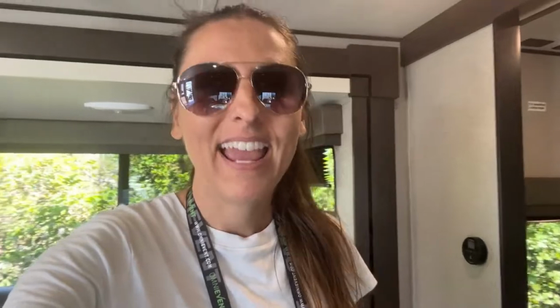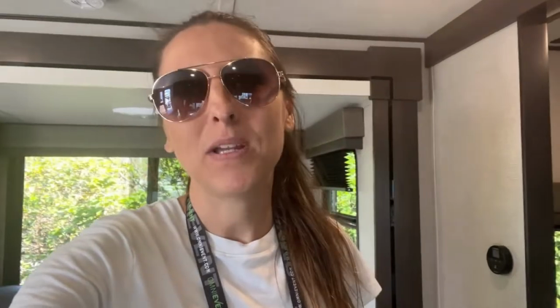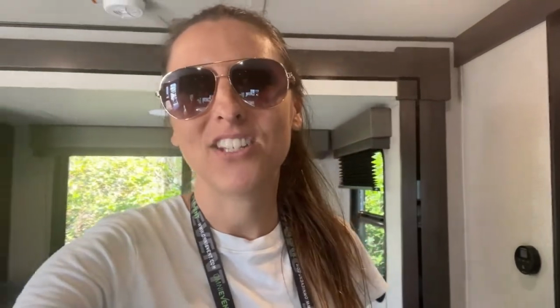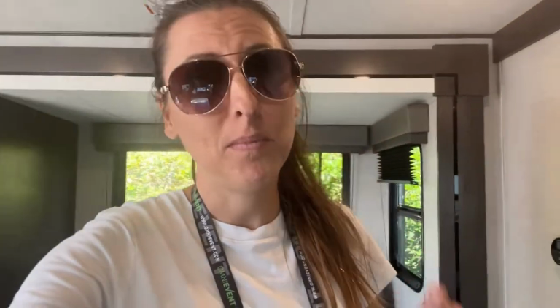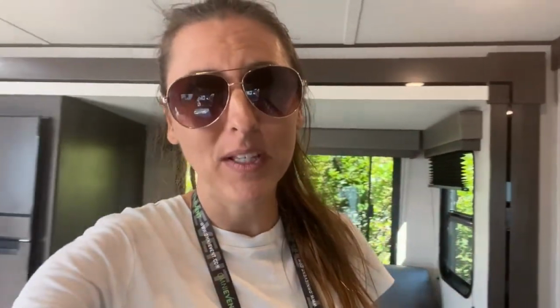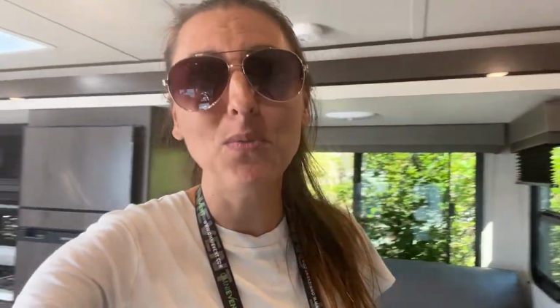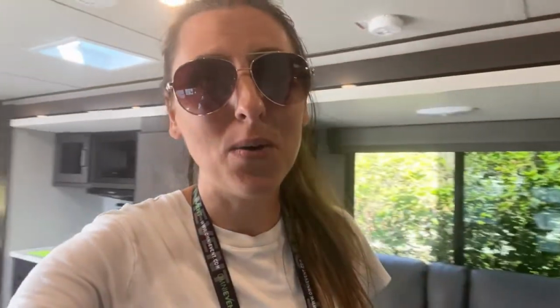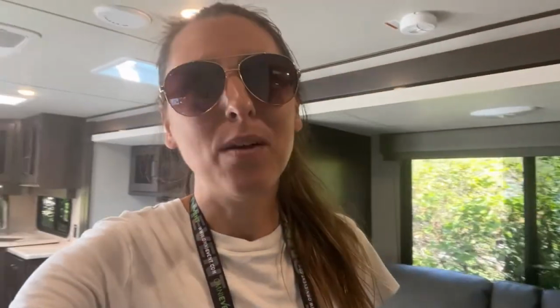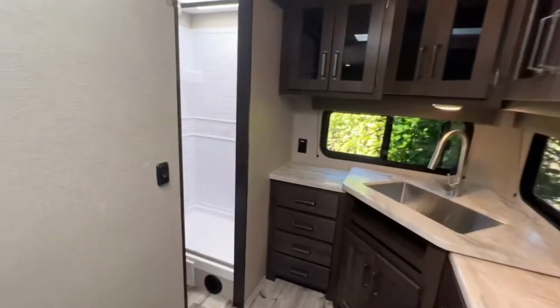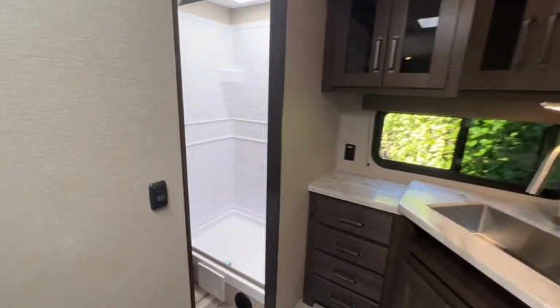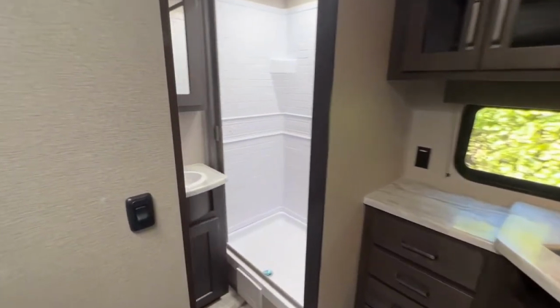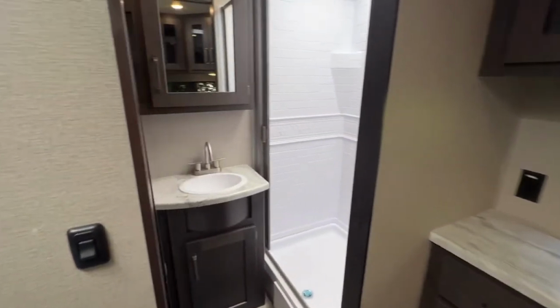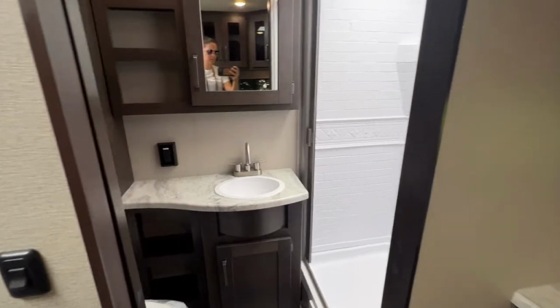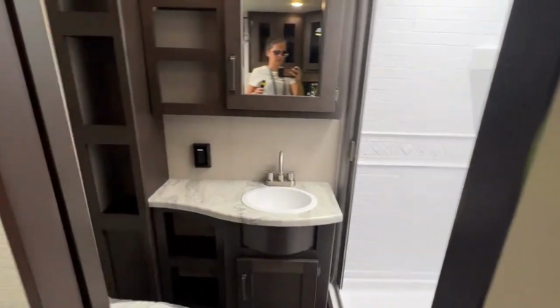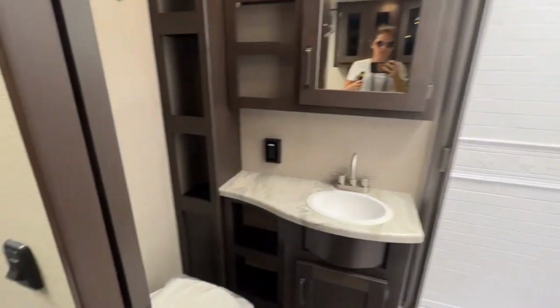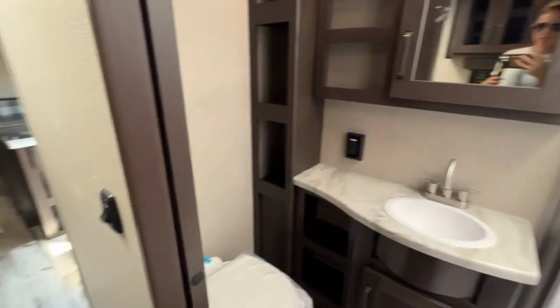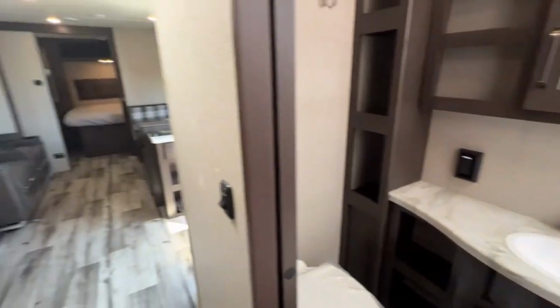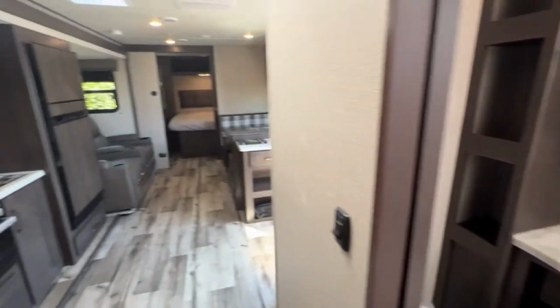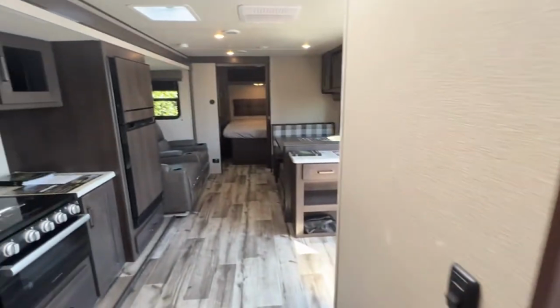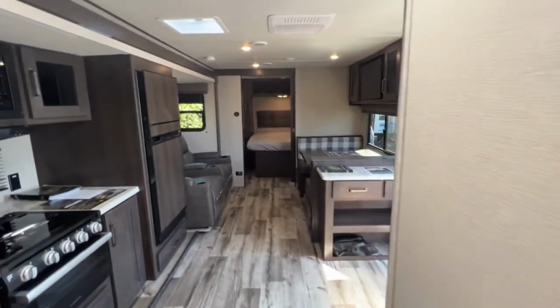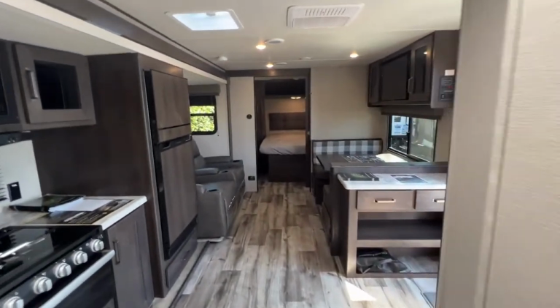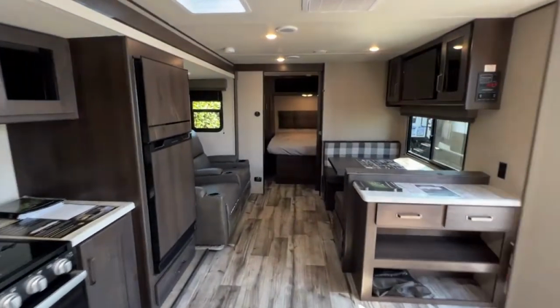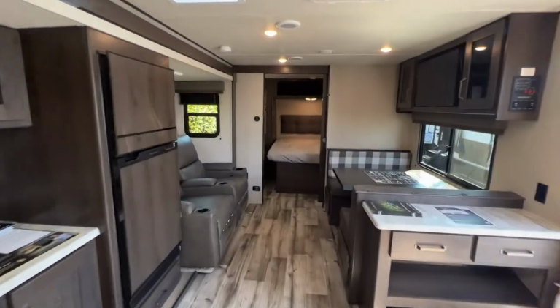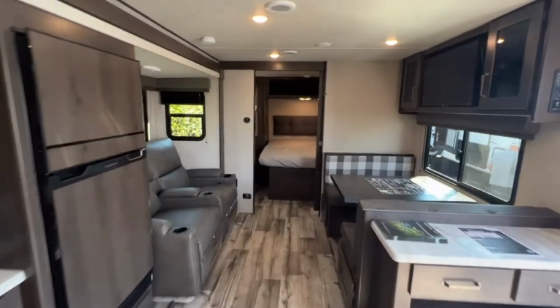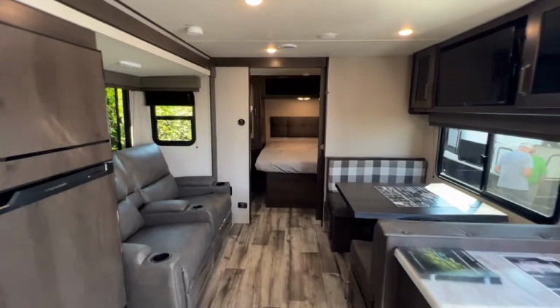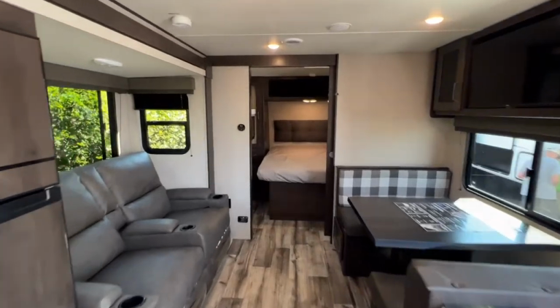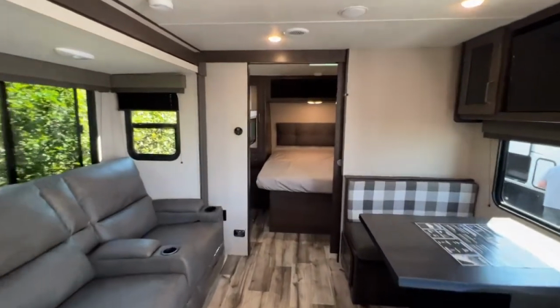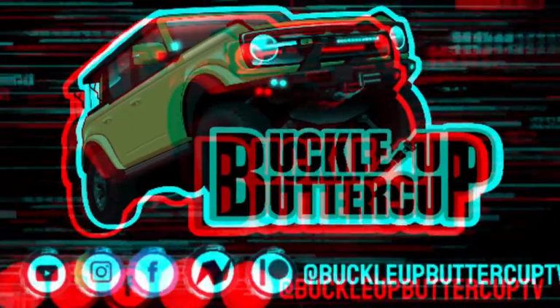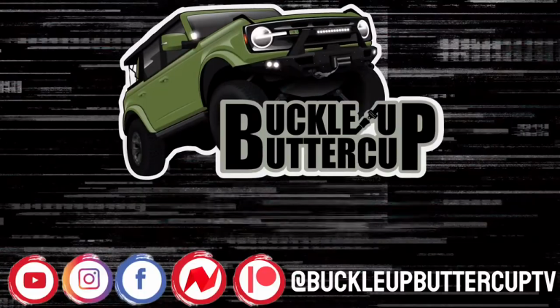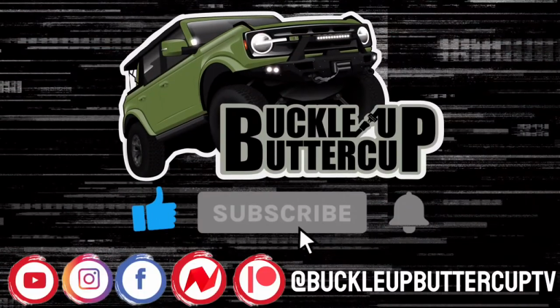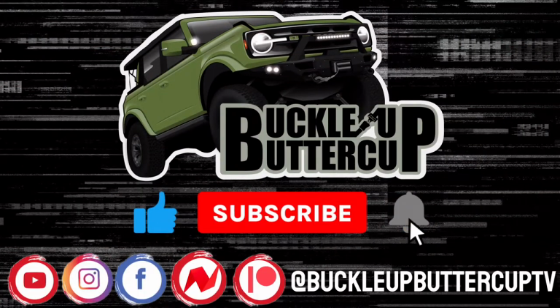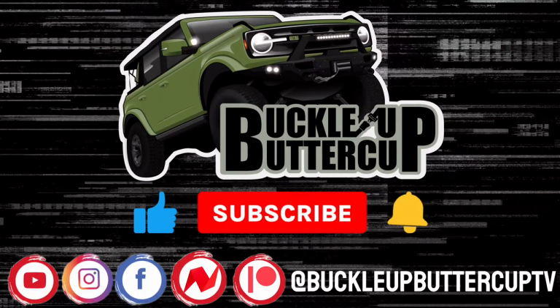Hey guys, welcome back to the channel. If you've been following along, you know that we have been on a search for a new camper and we are here in Hershey, Pennsylvania on that search. We wanted to check out the 240 ML. Buckle up, buttercup!